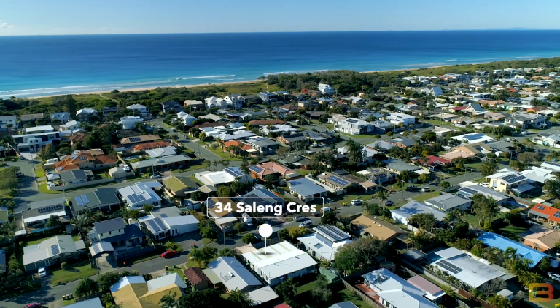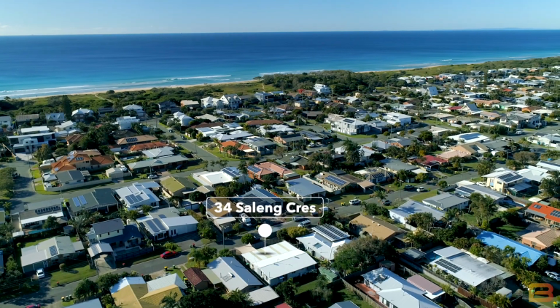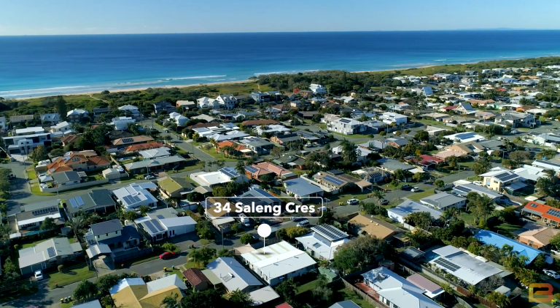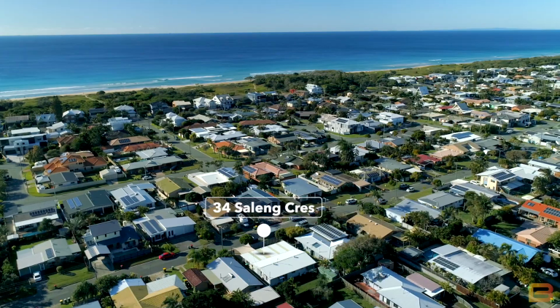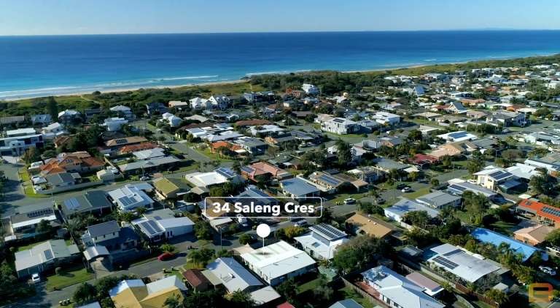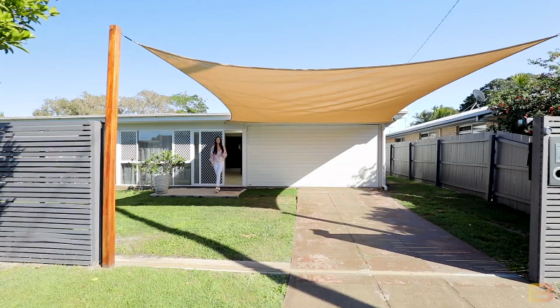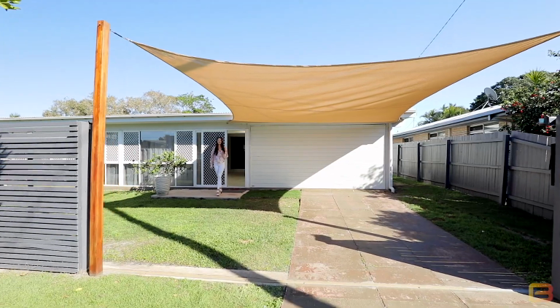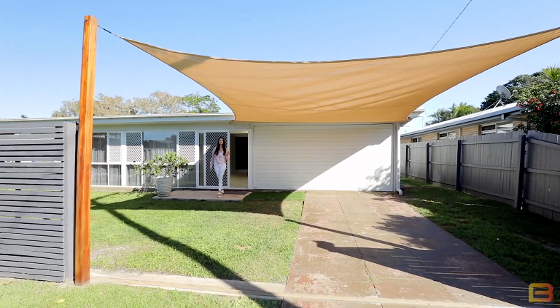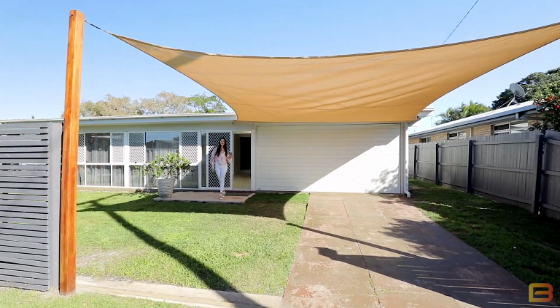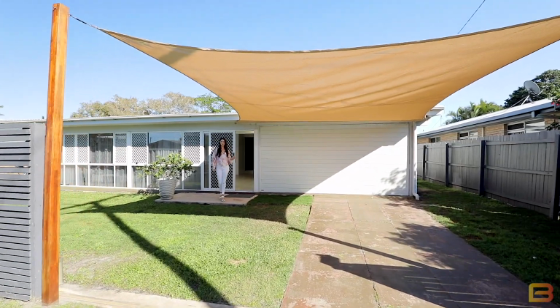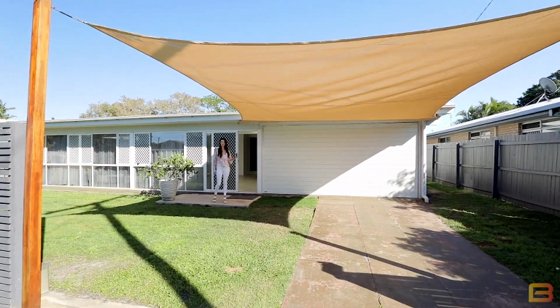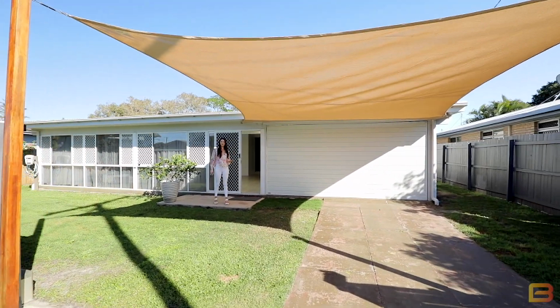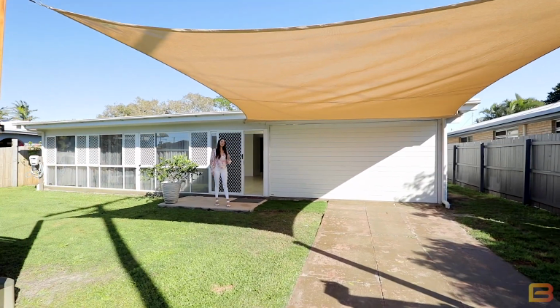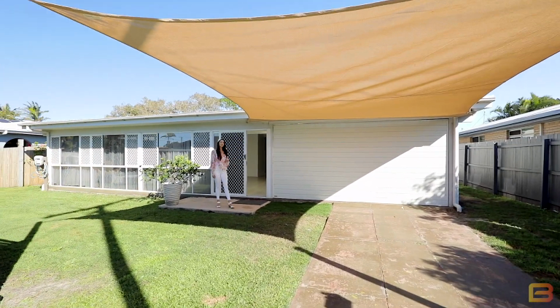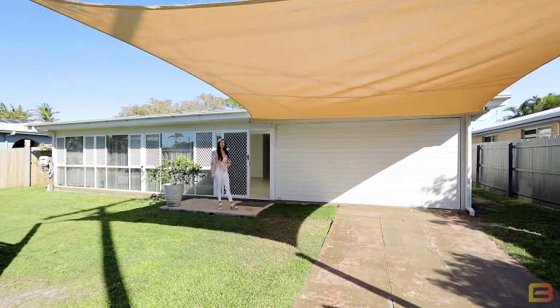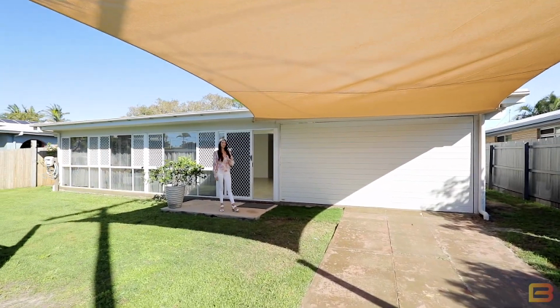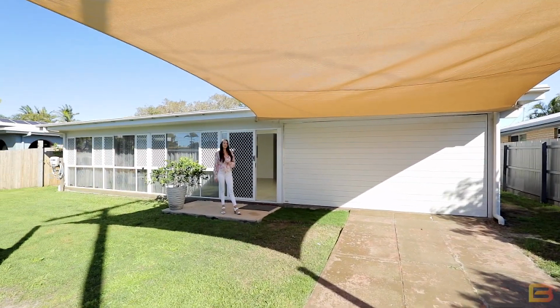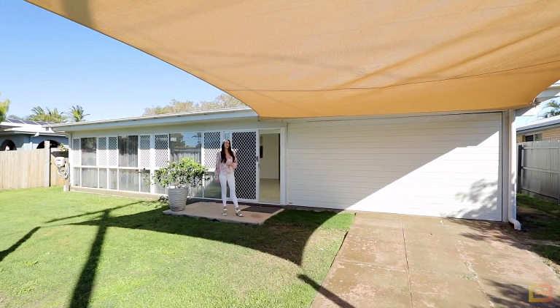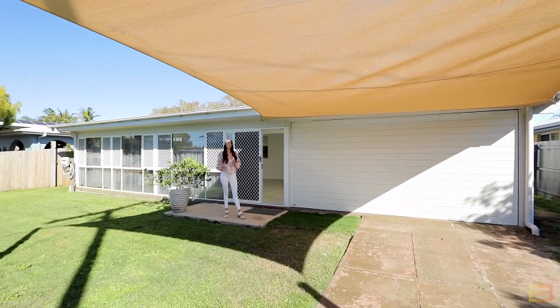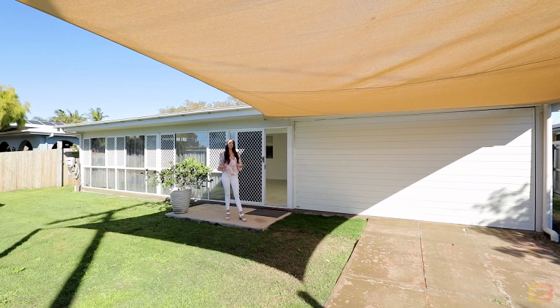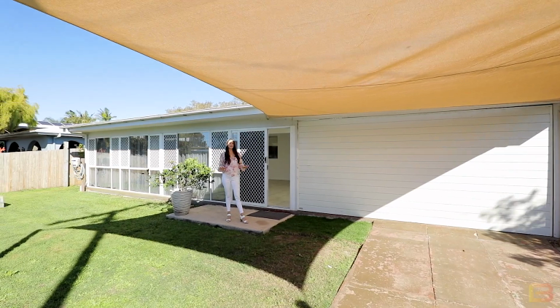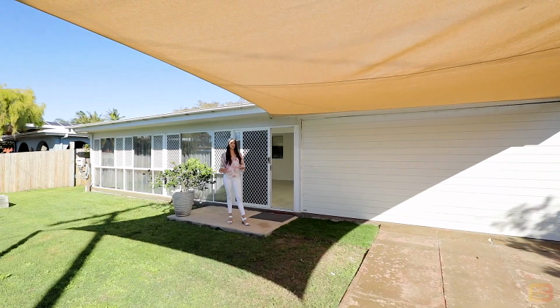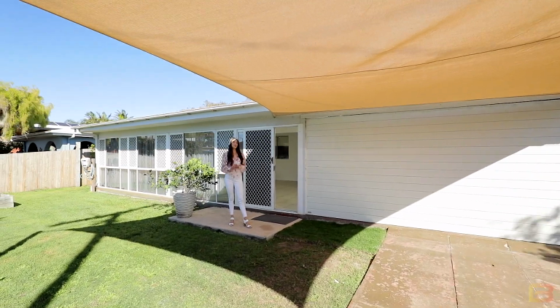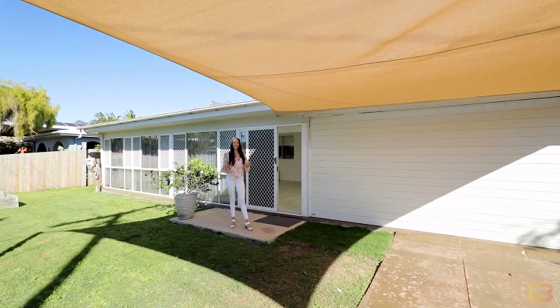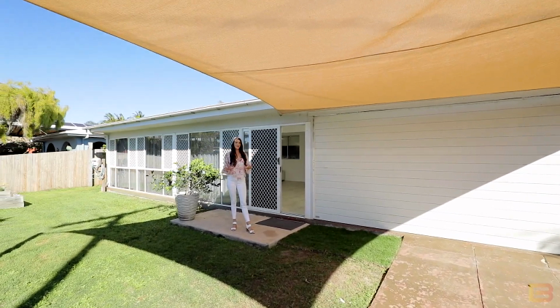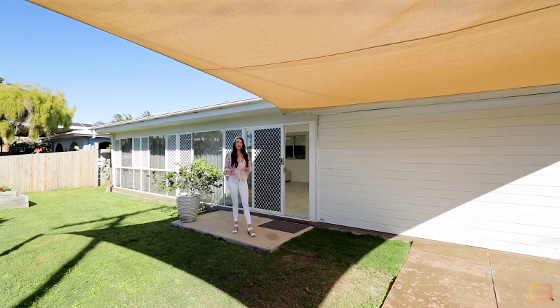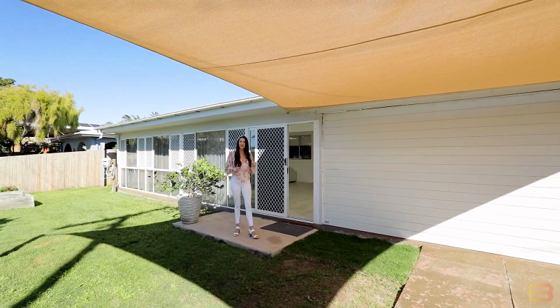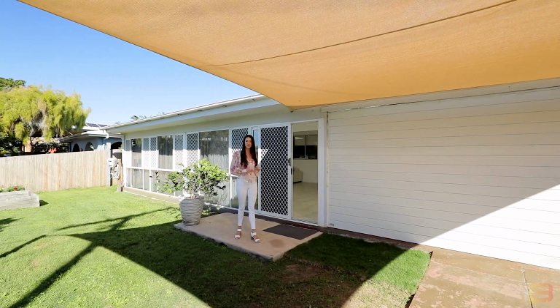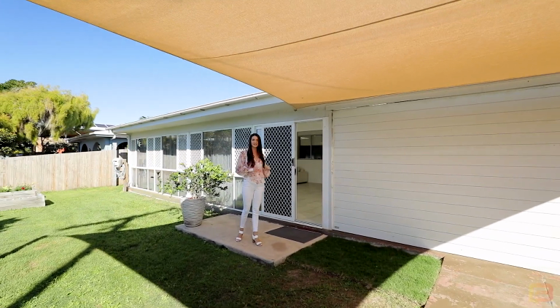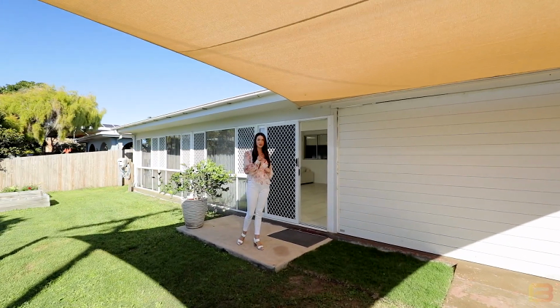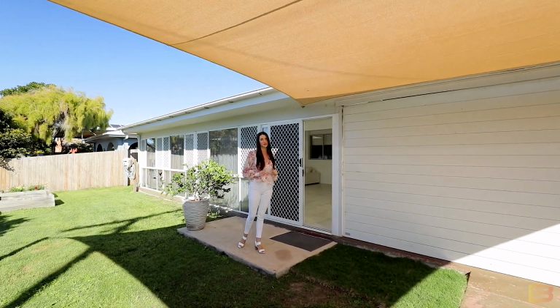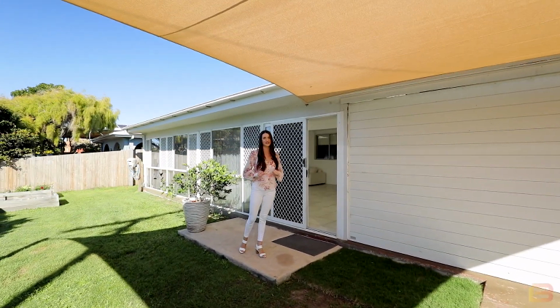The market loves Wurrana. It's an easy flat walk to the beach. We're here at this great property today that has some awesome potential. It's a blank canvas and we can't wait to see what you can do with it.